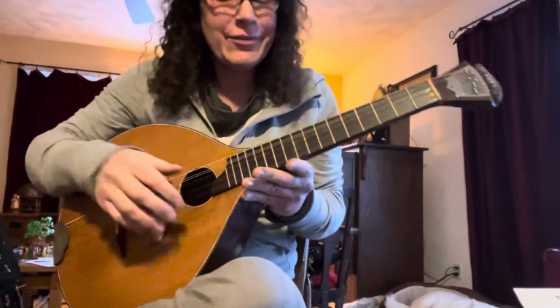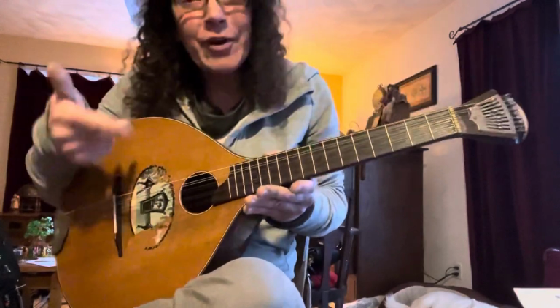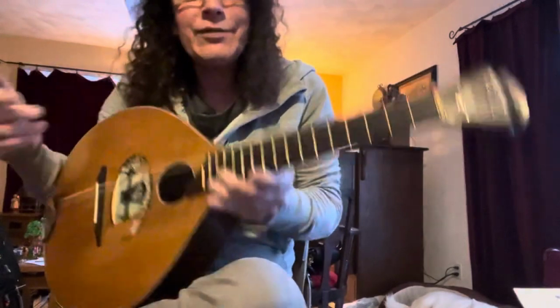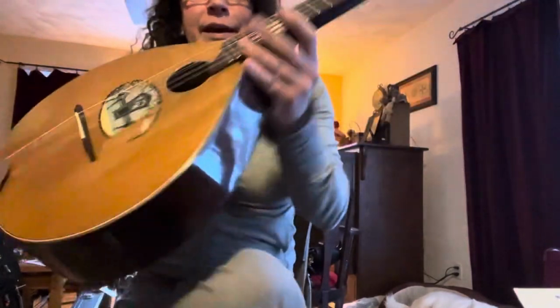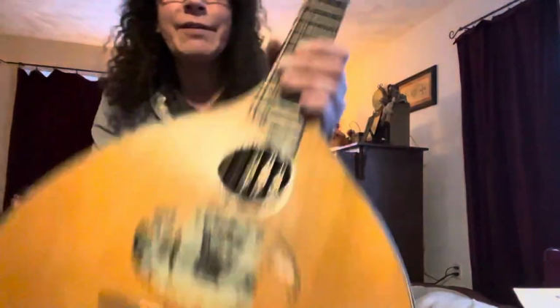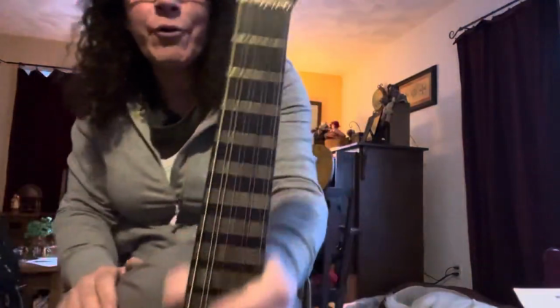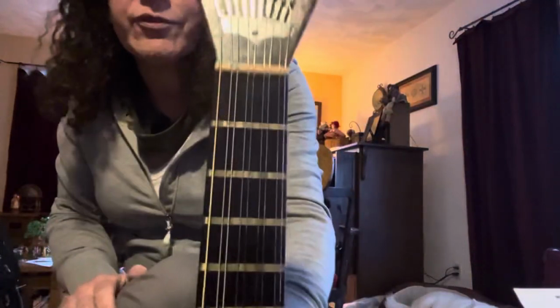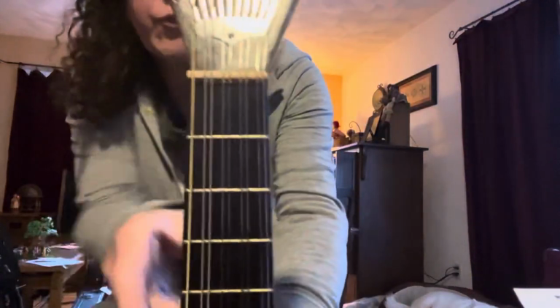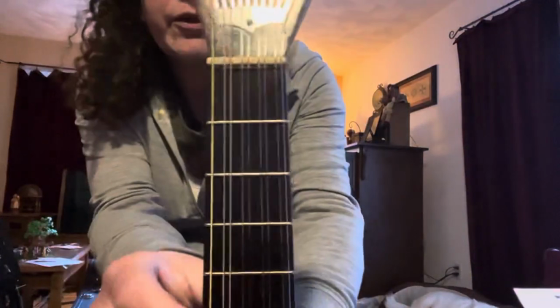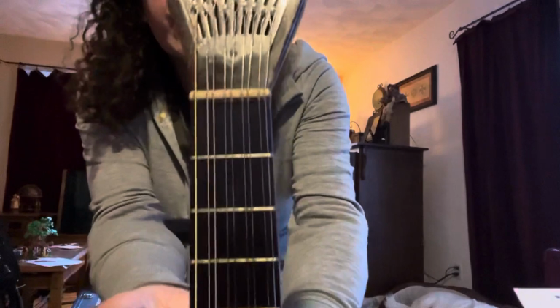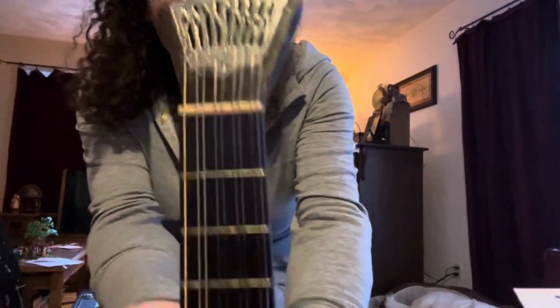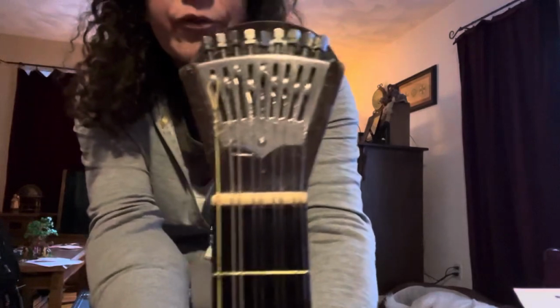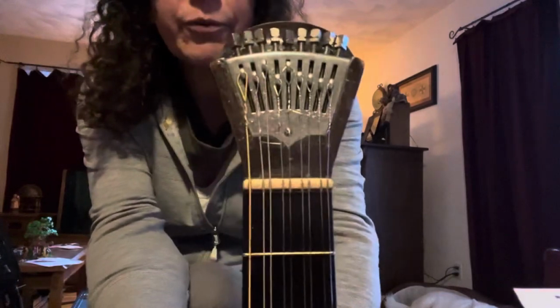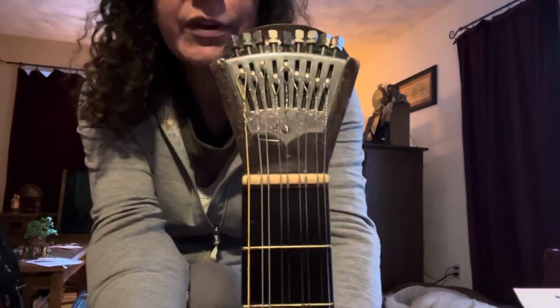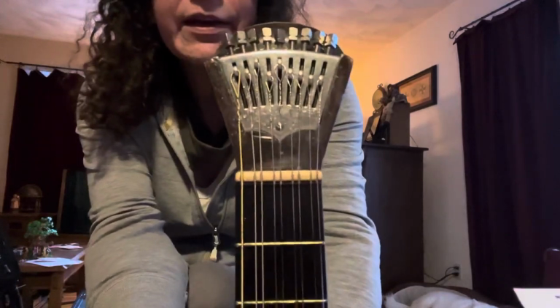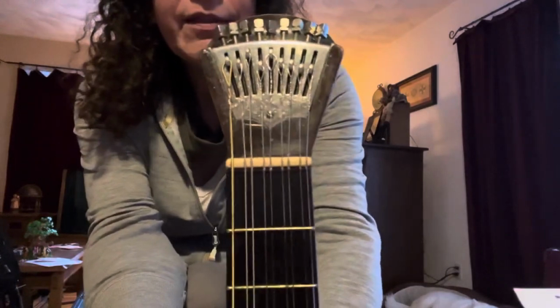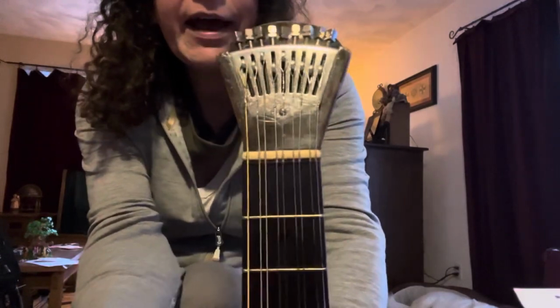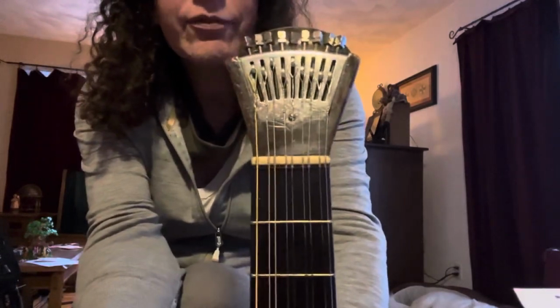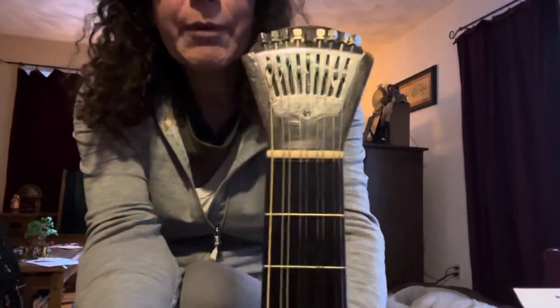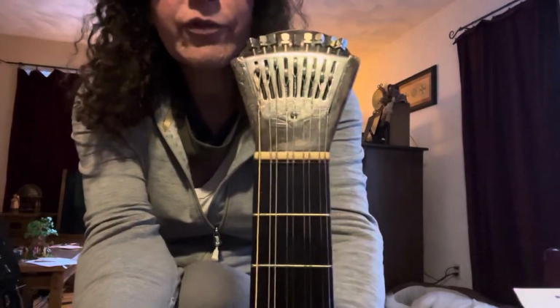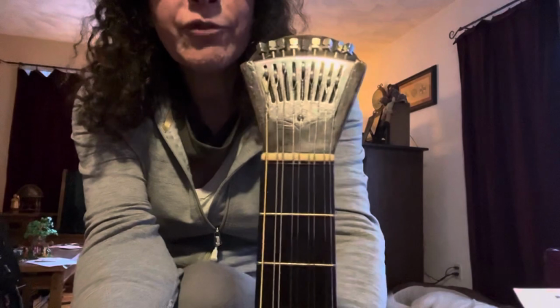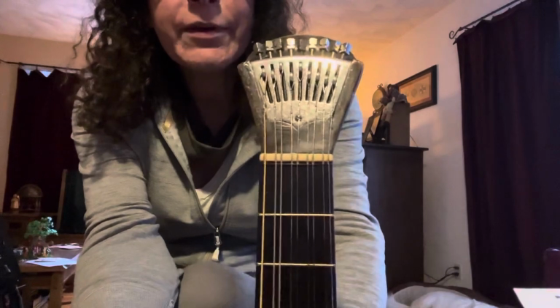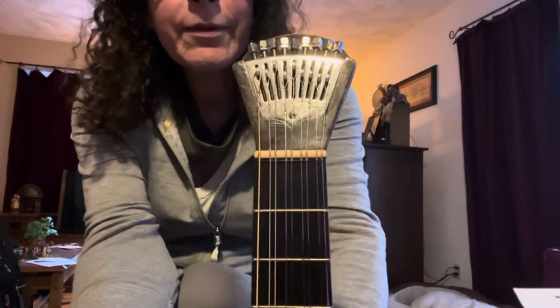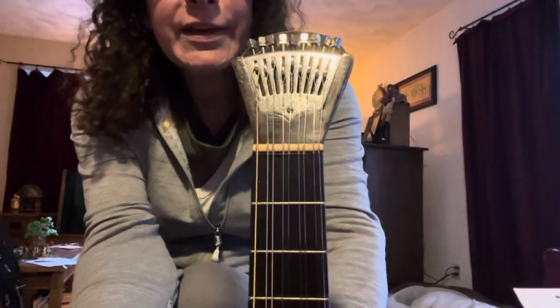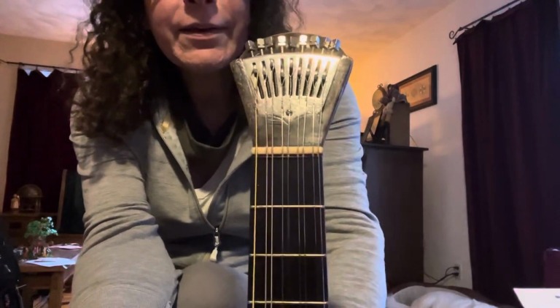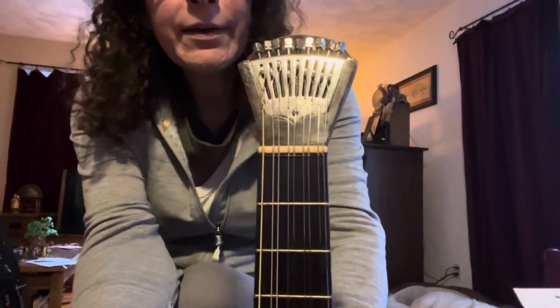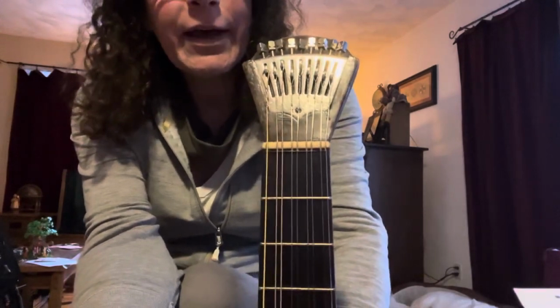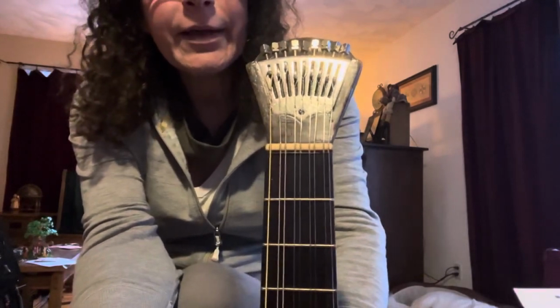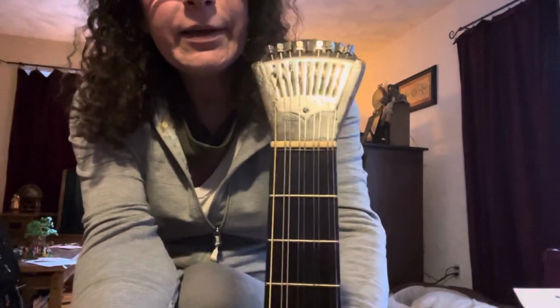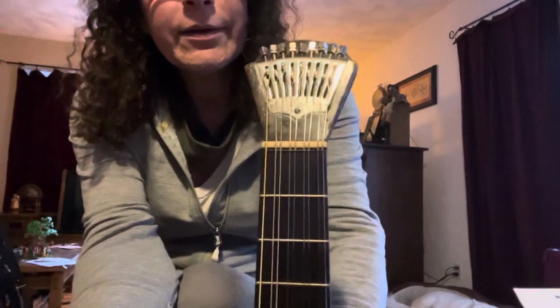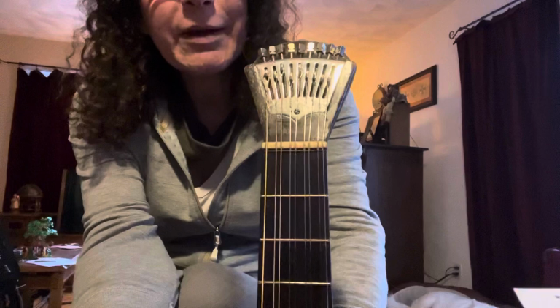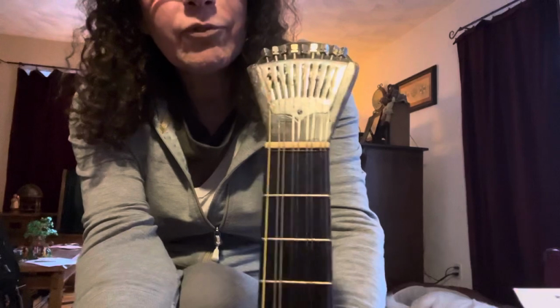It's an open C tuning, and it's a five-course instrument, so there's a single string on the first course, which is C. Then the rest are double courses, so you have G, C, and then E, and back to G.